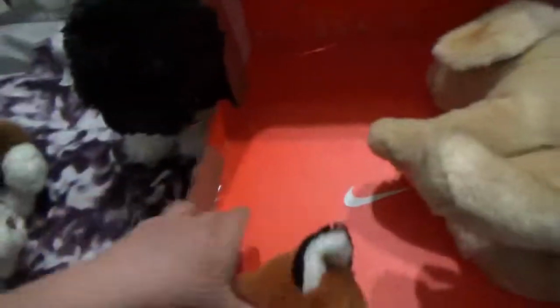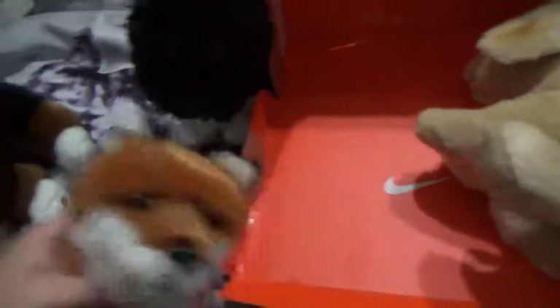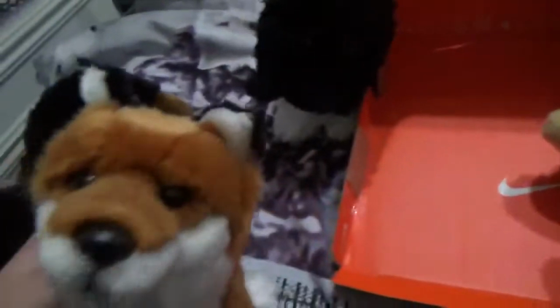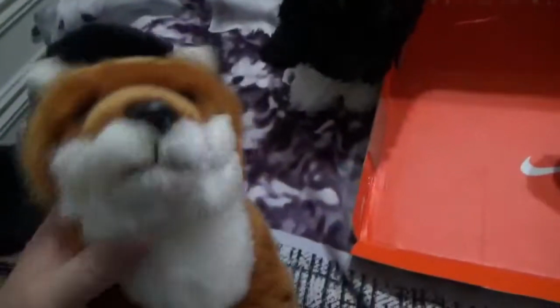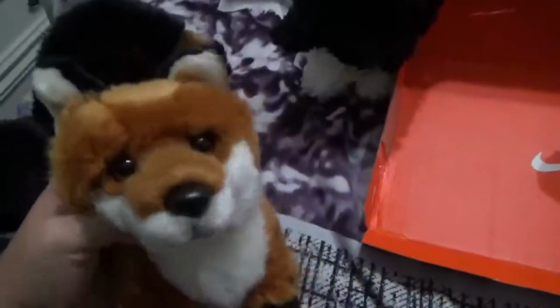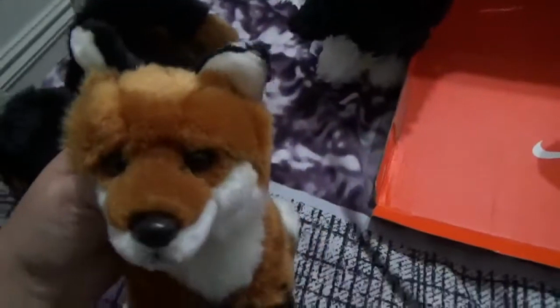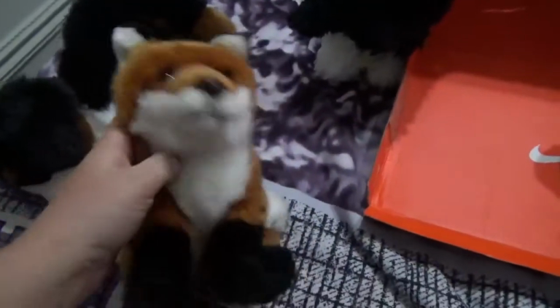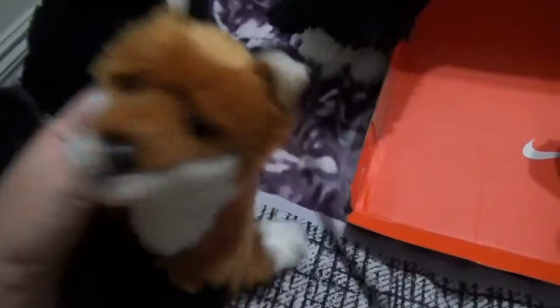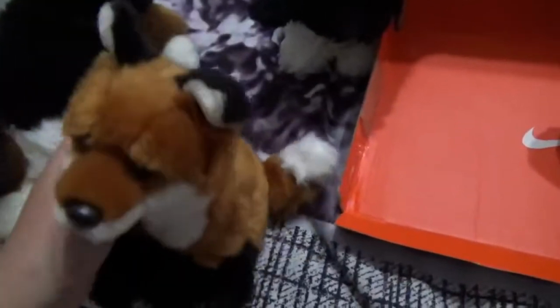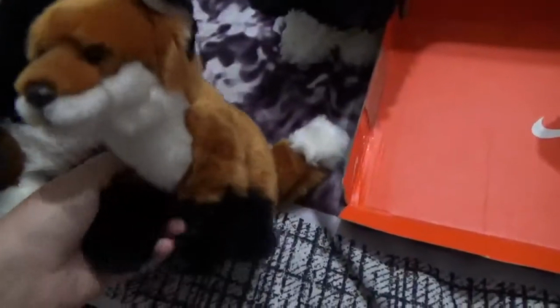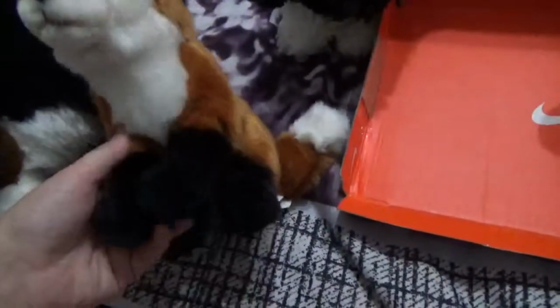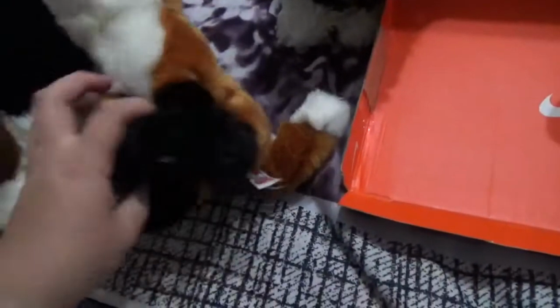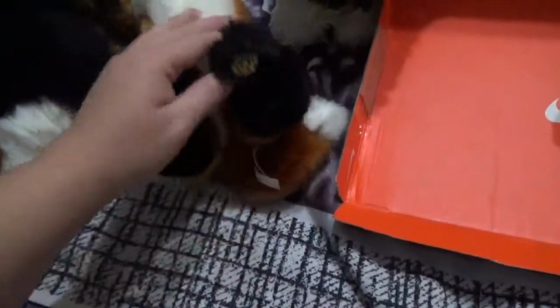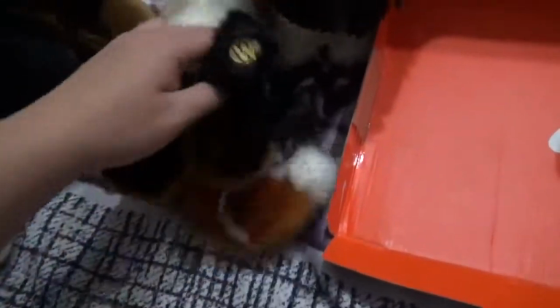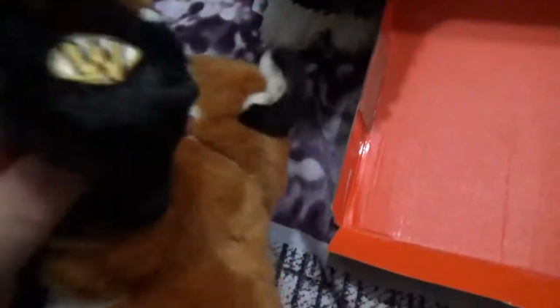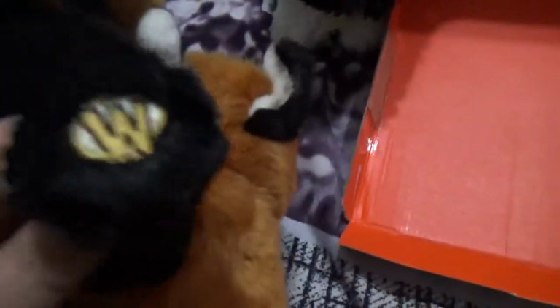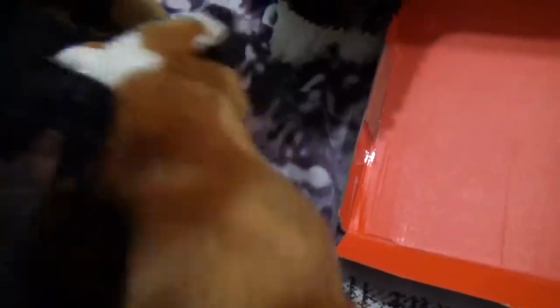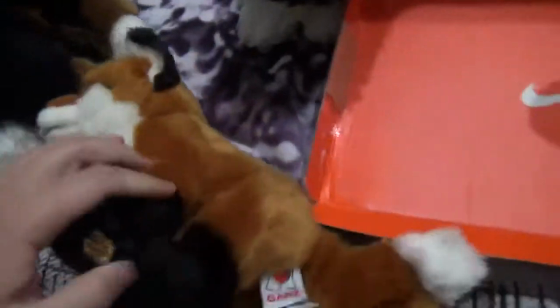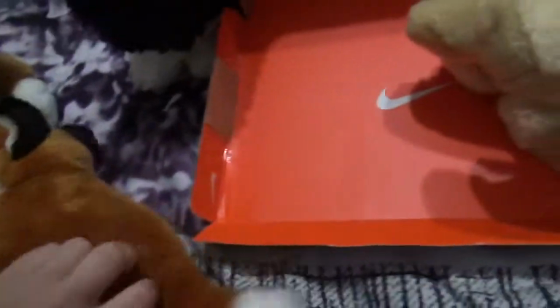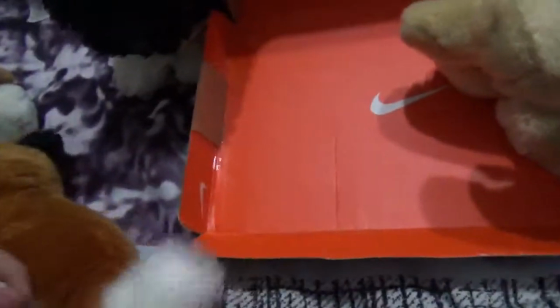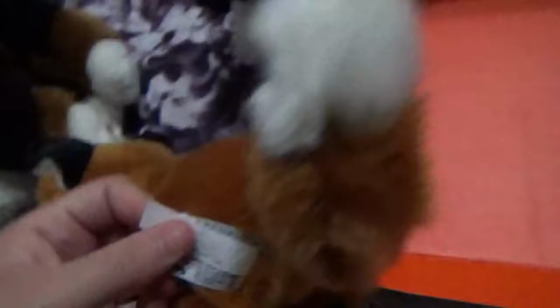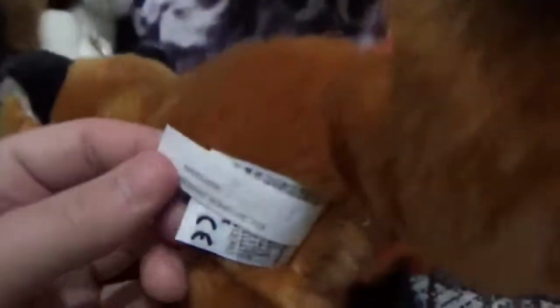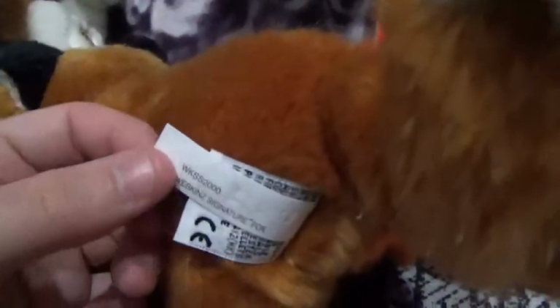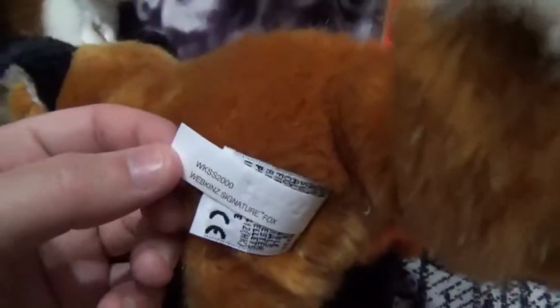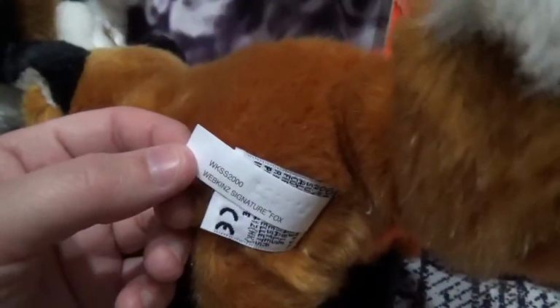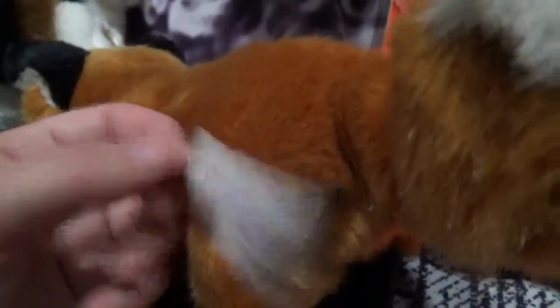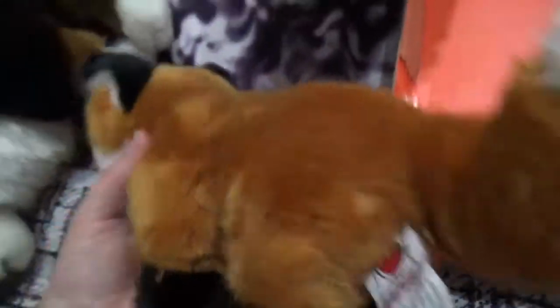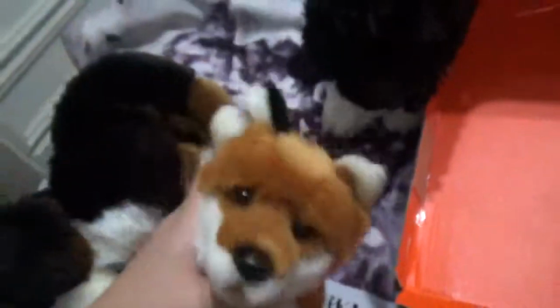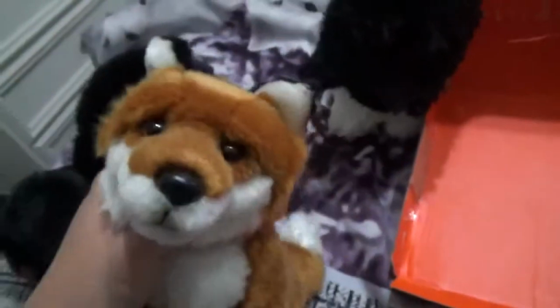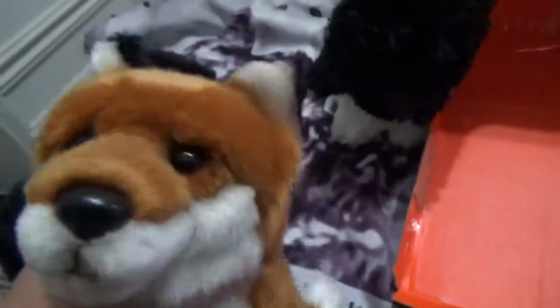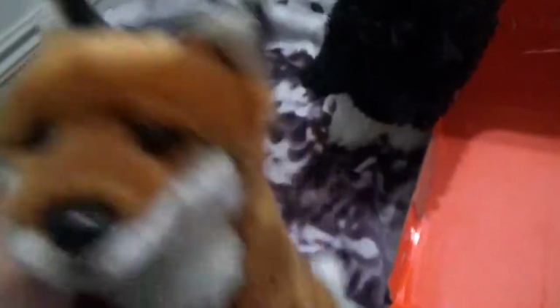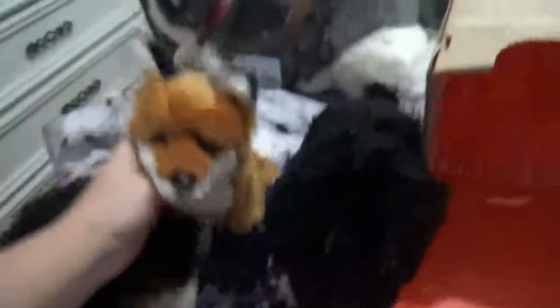And then I got the small fox. I missed having my fox too — I sold it a long time ago. There's the W and the tag for this one. It's got a lot cuter face than the one that I had.